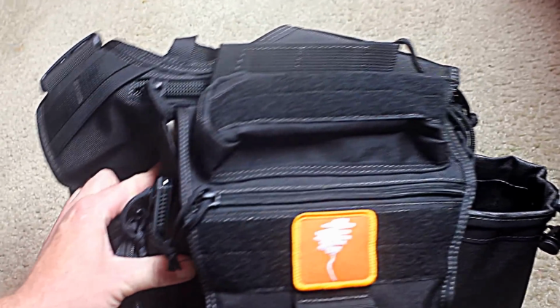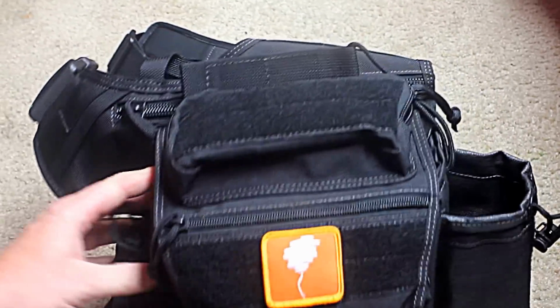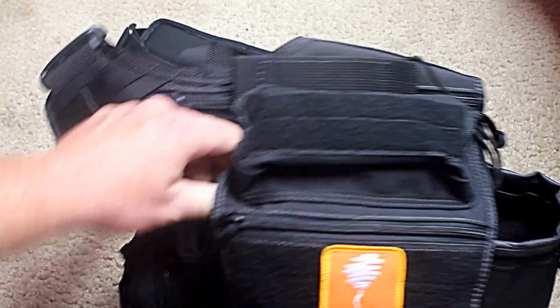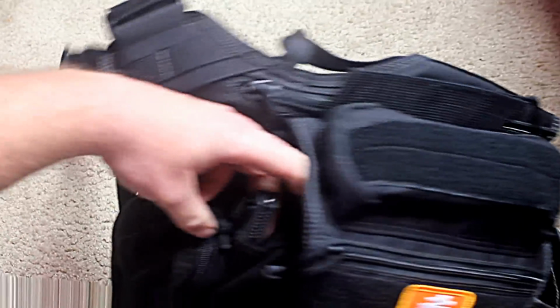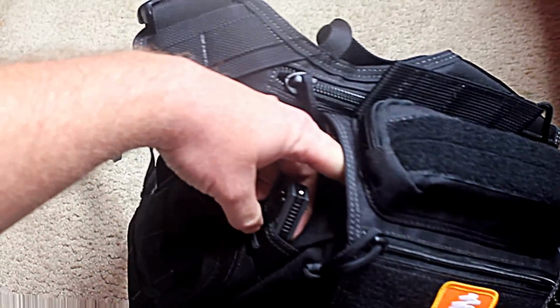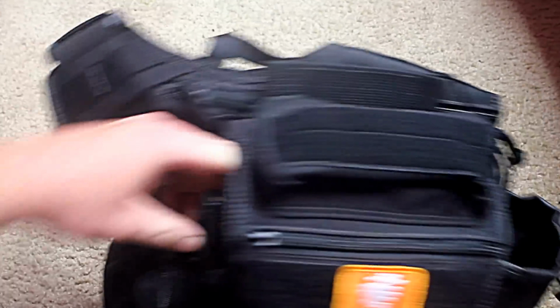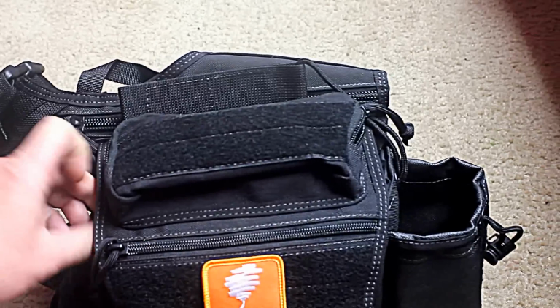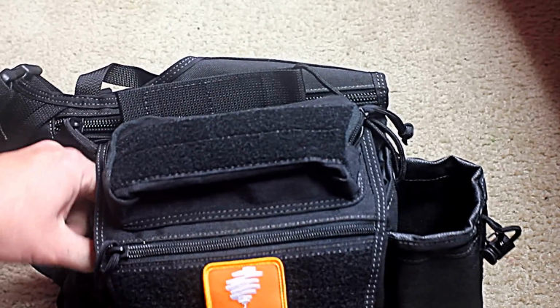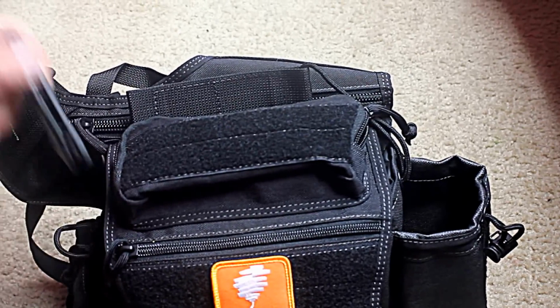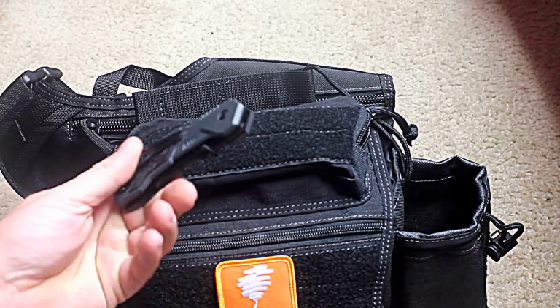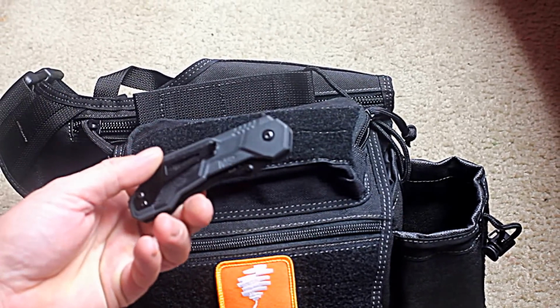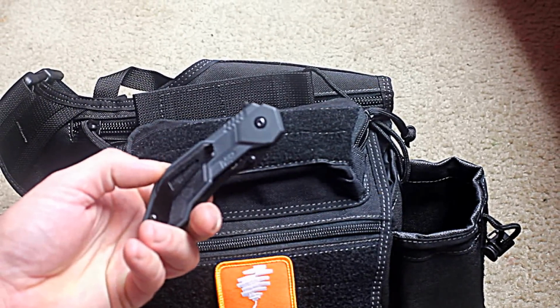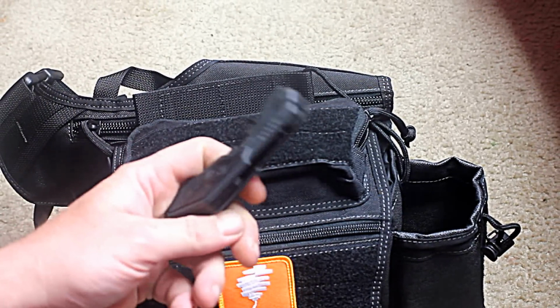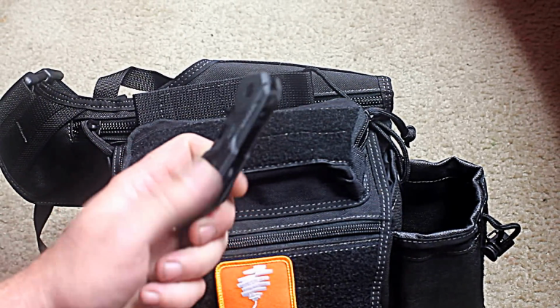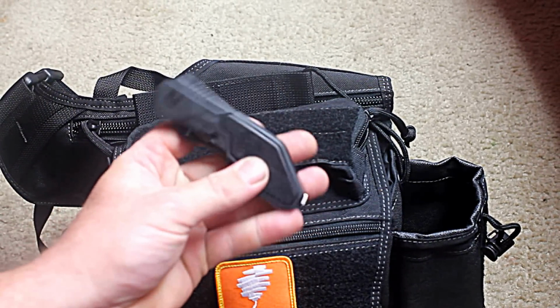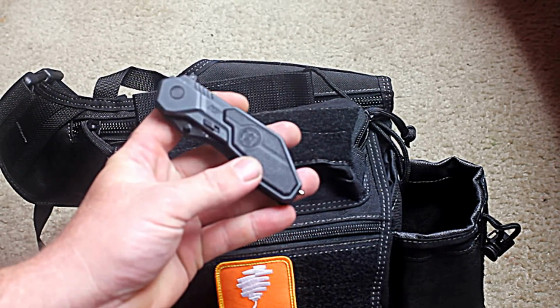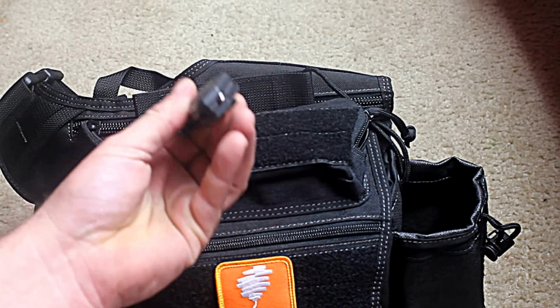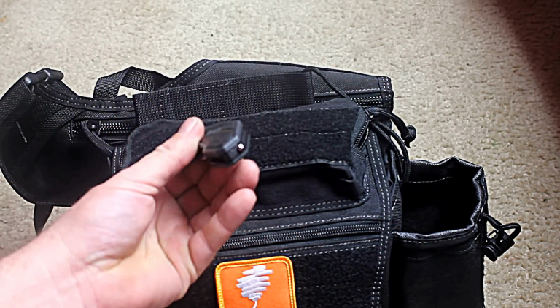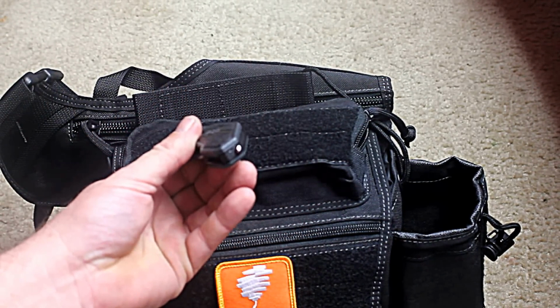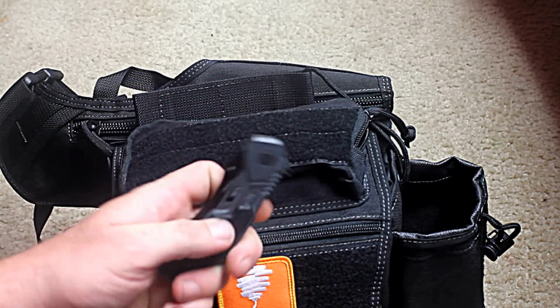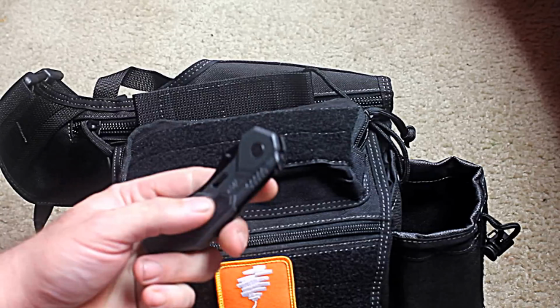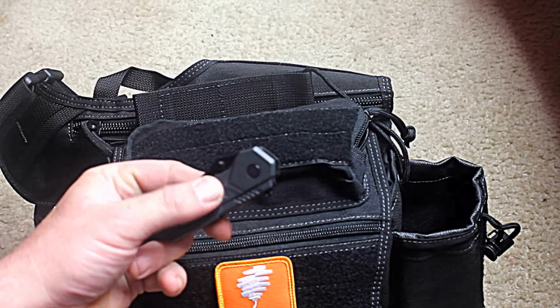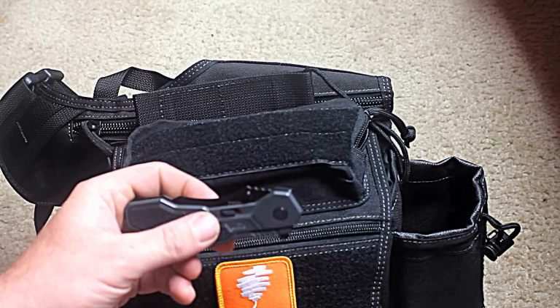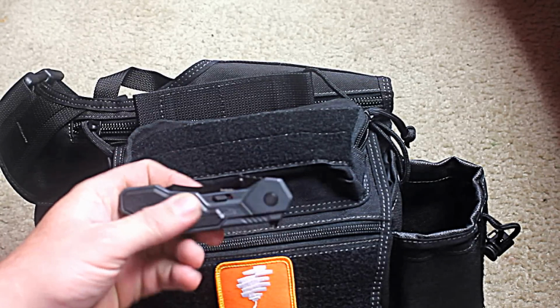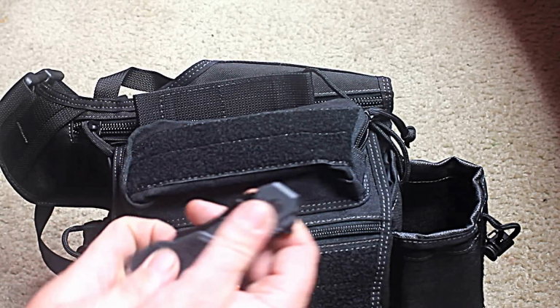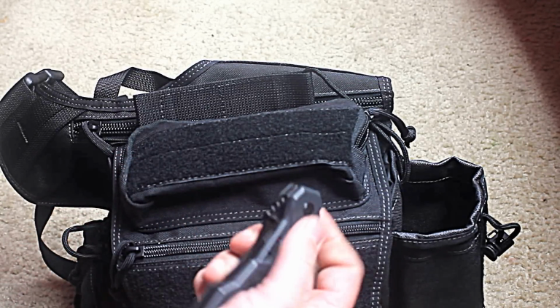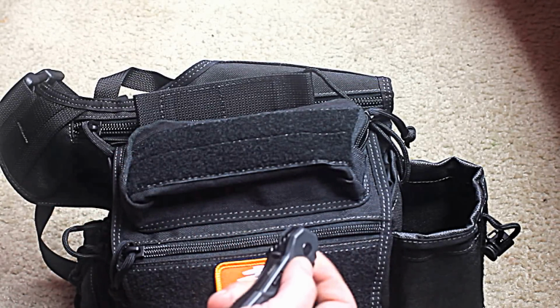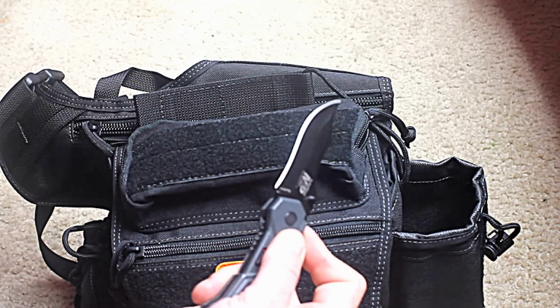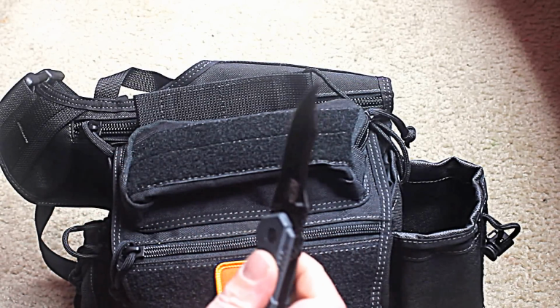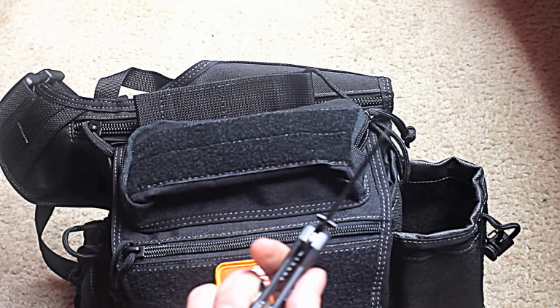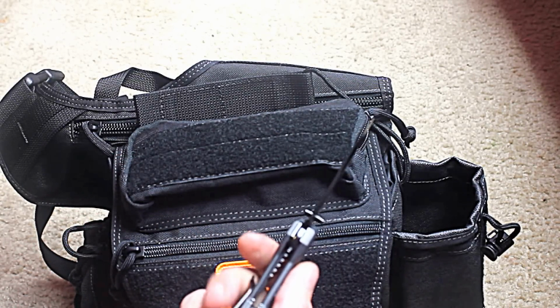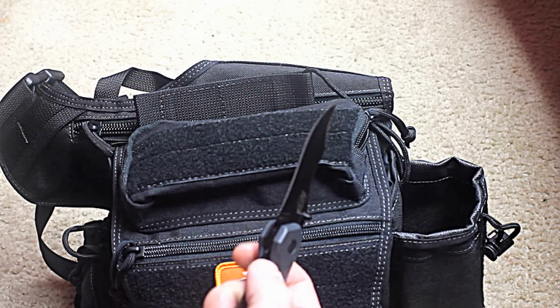Outside pocket — little pouch on the side. Keep an M&P knife with a glass breaker on it. Does its job.